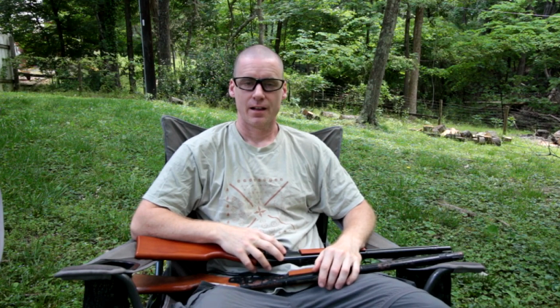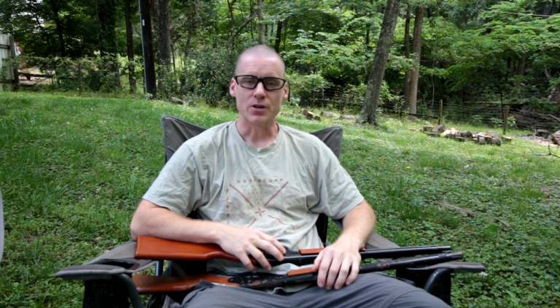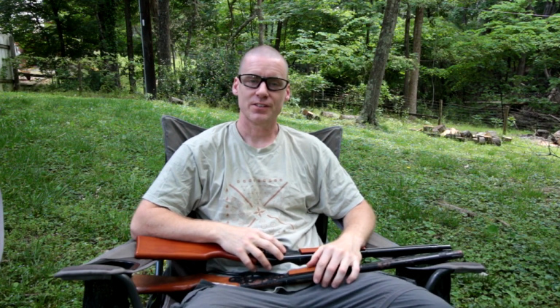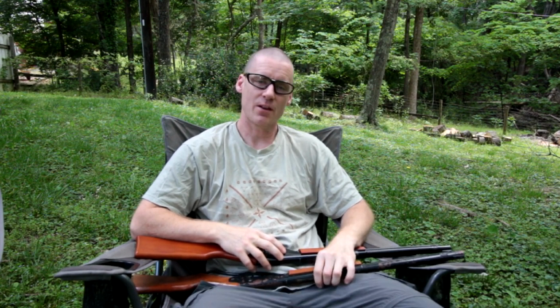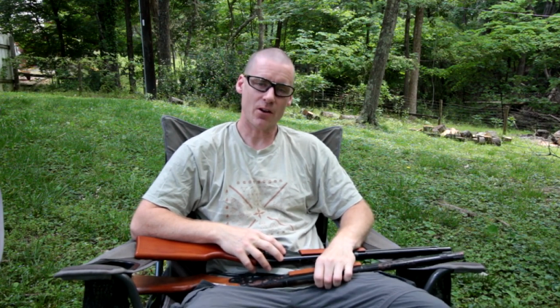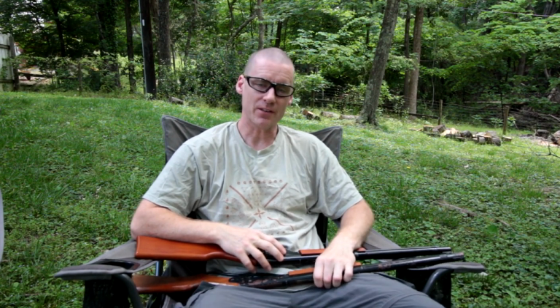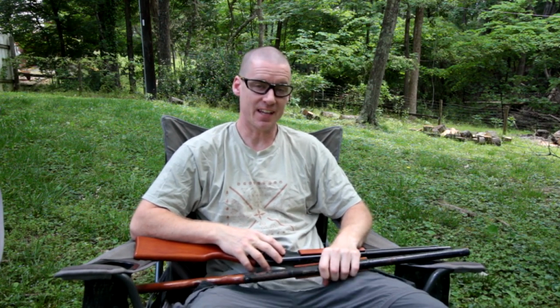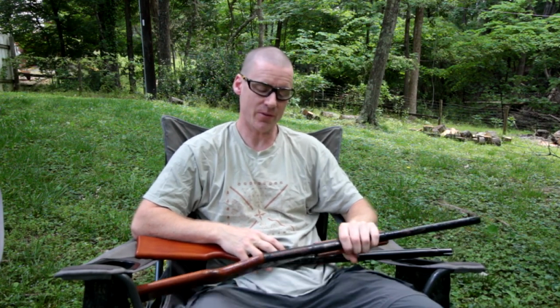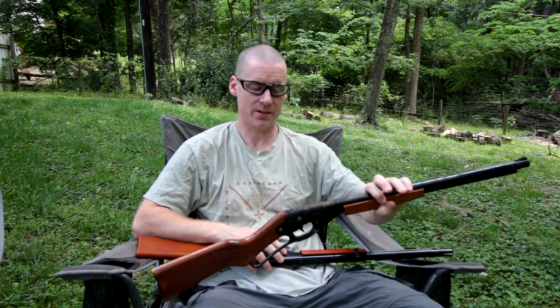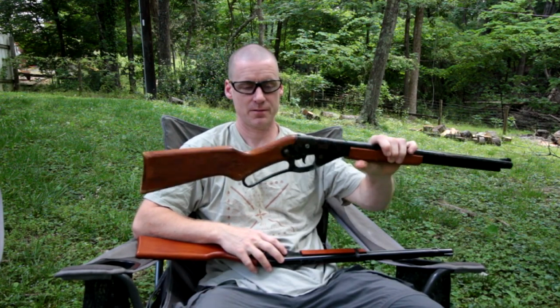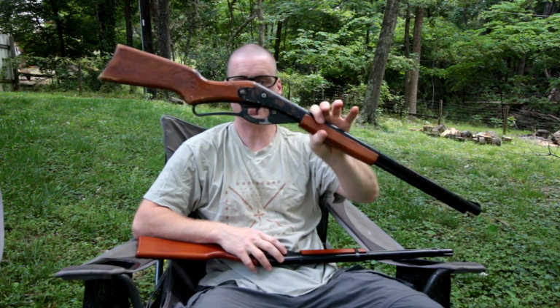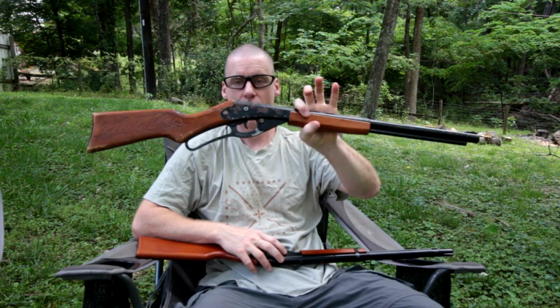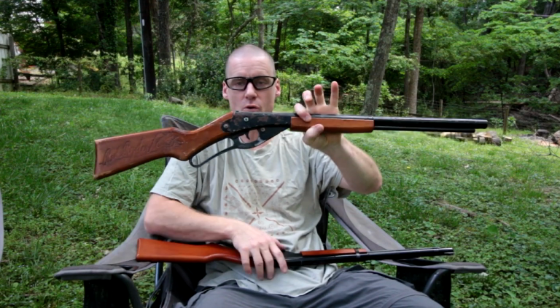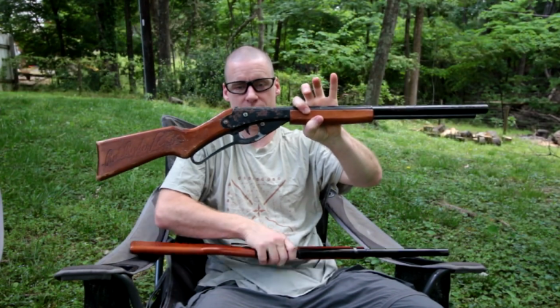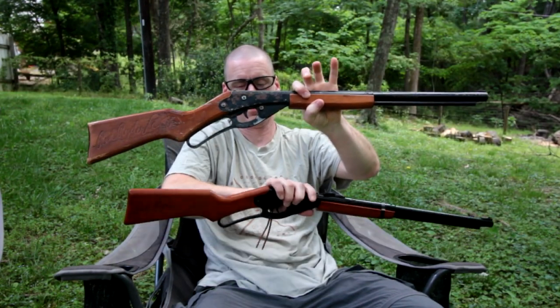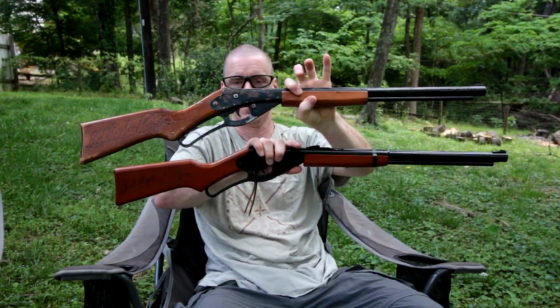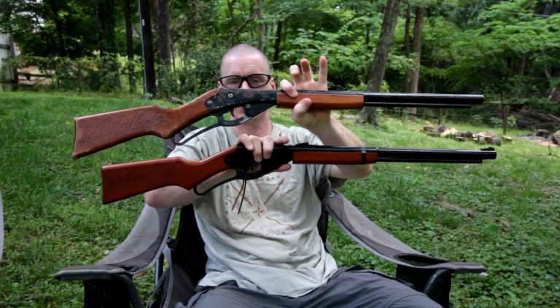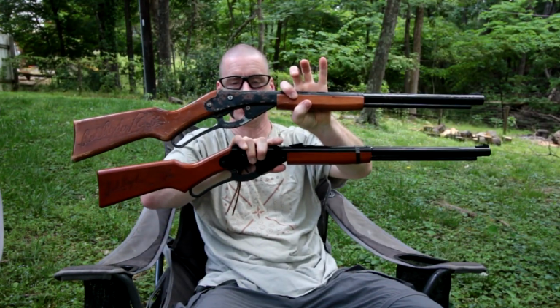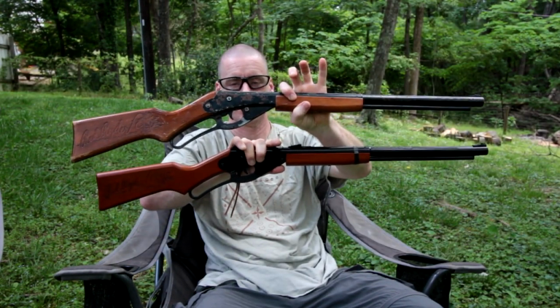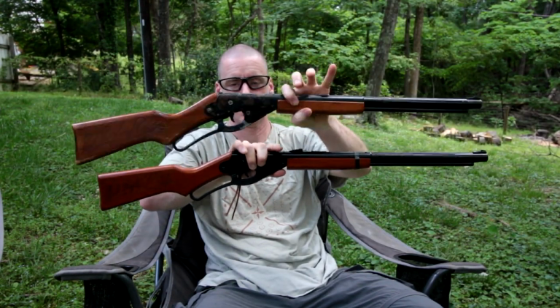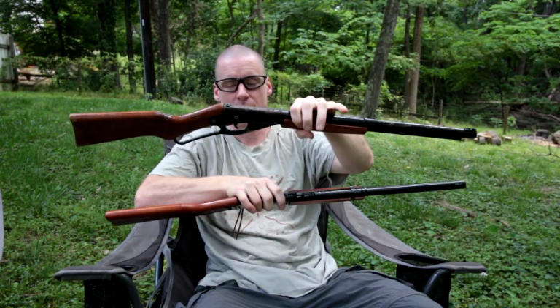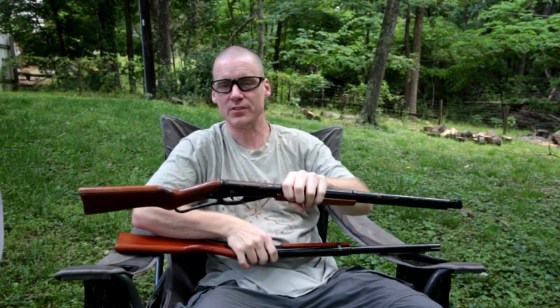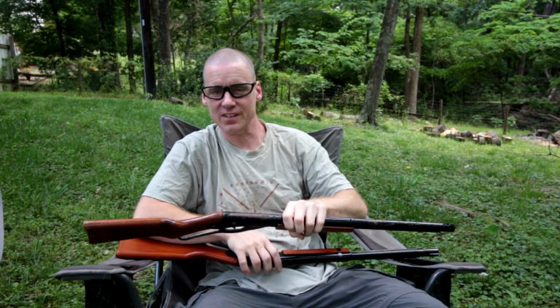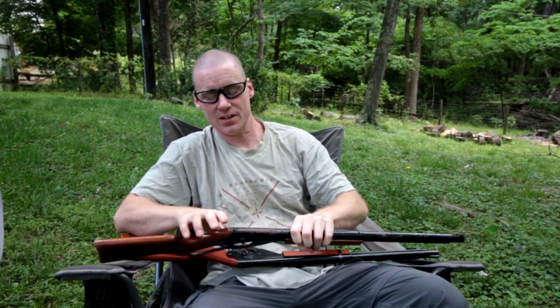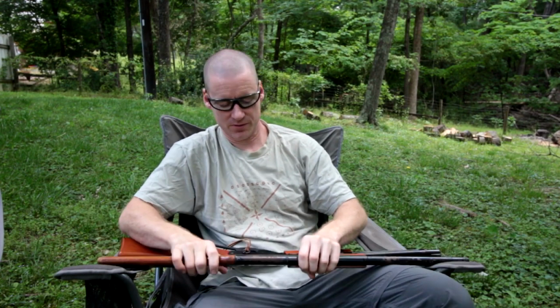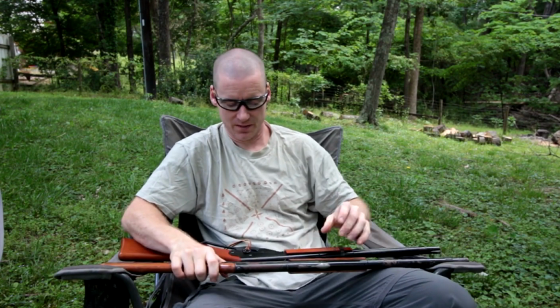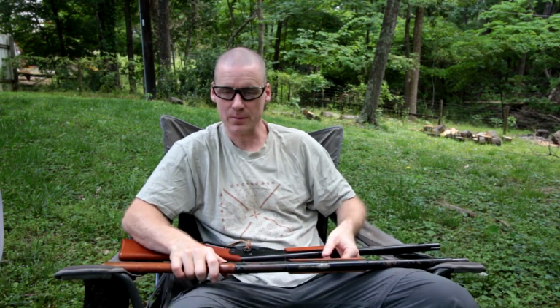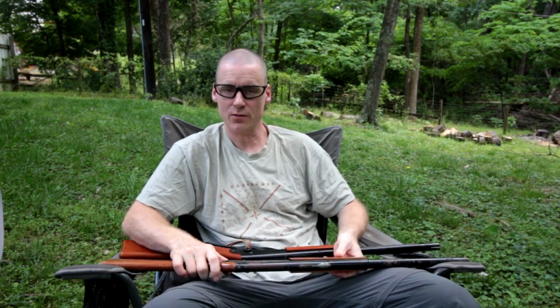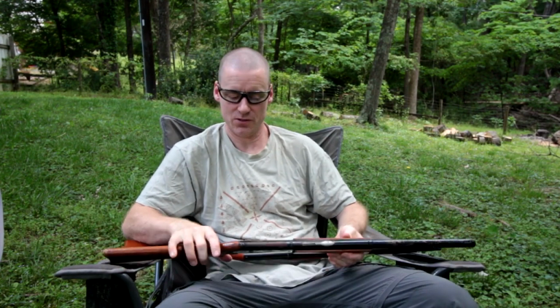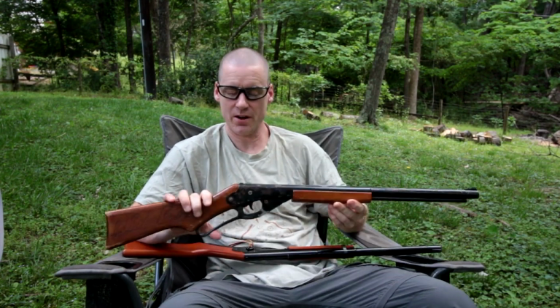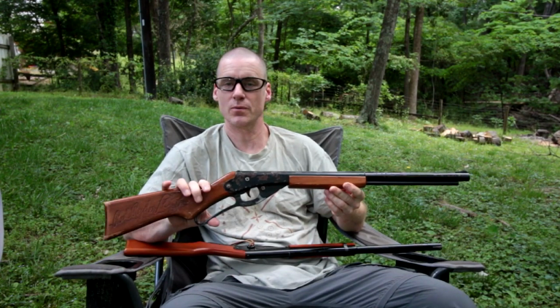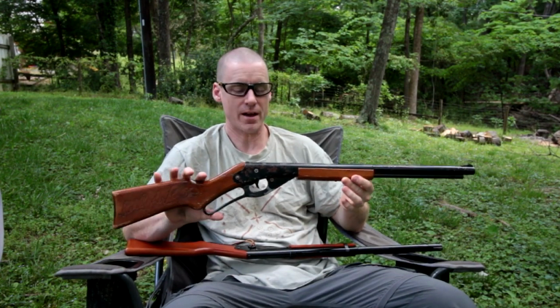Hello, I'm Charles, and today we're going to be talking about Daisy Red Rider, mainly old versus new. My Crossman 760 video was kind of popular with the old versus new, so I thought I'd do one with the Red Rider.